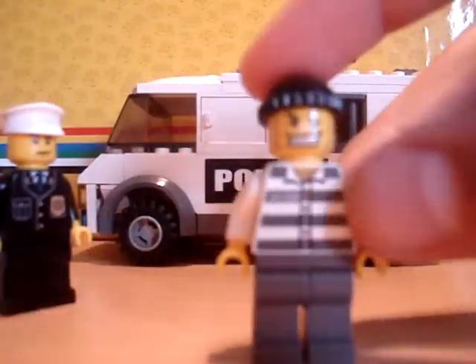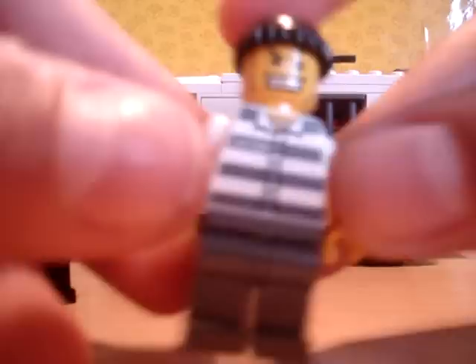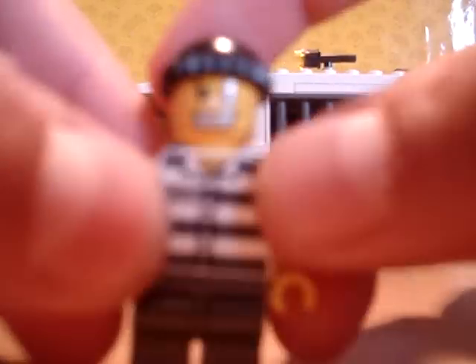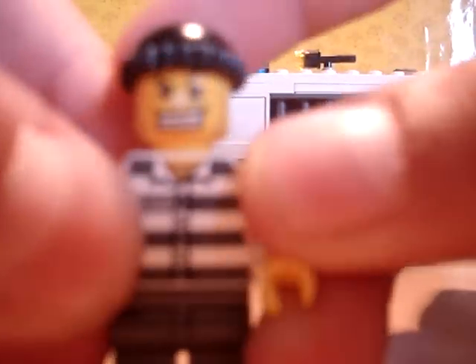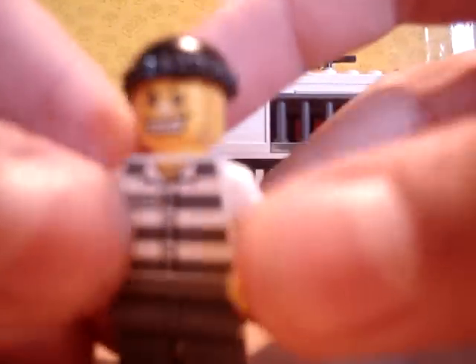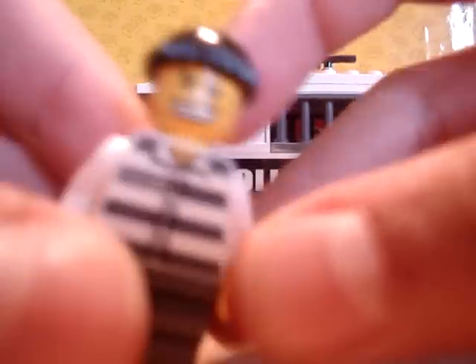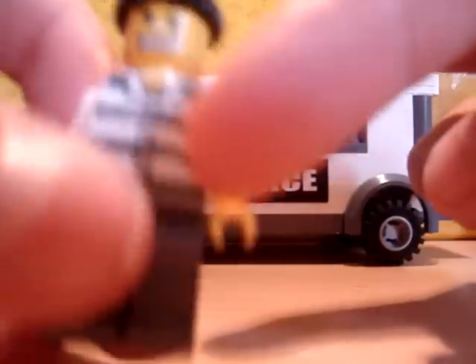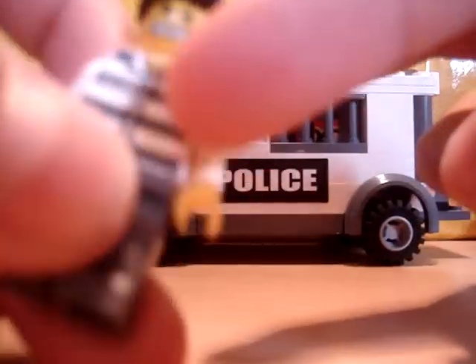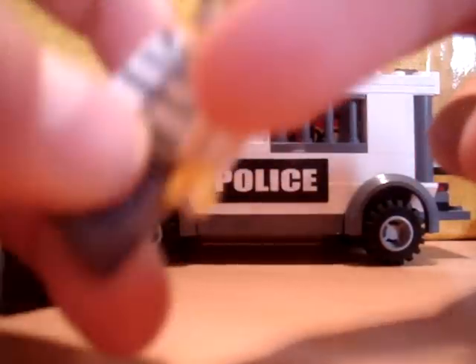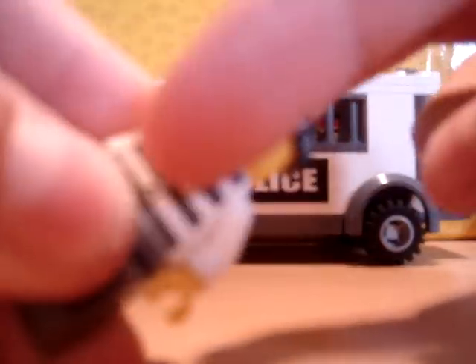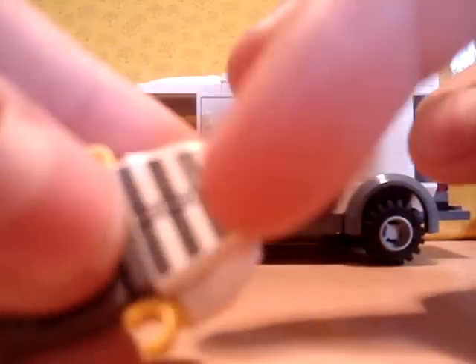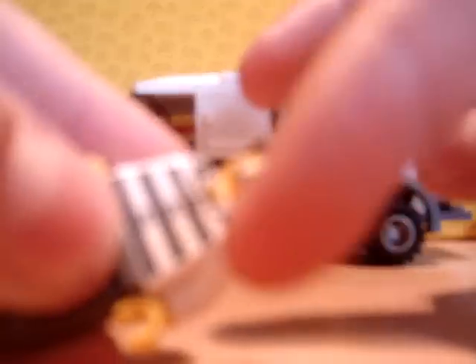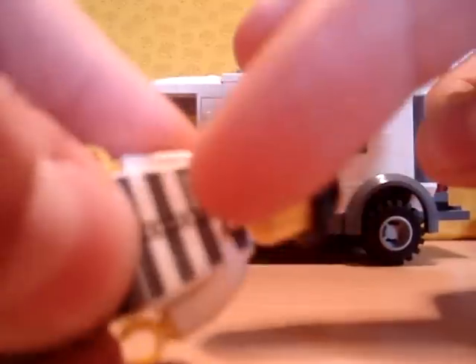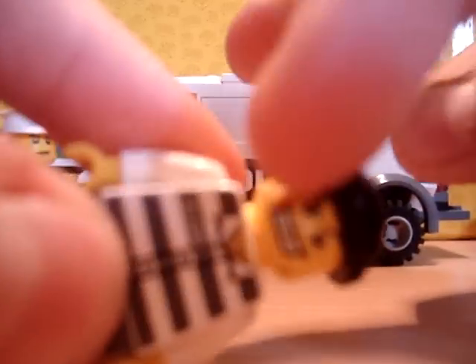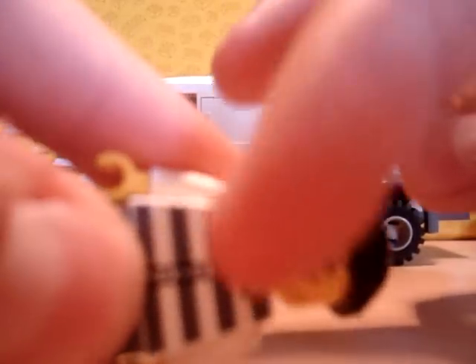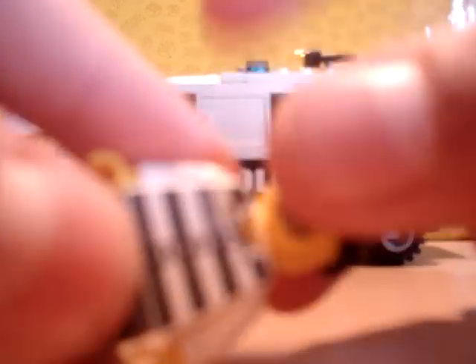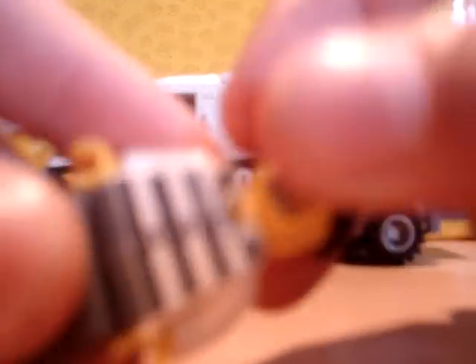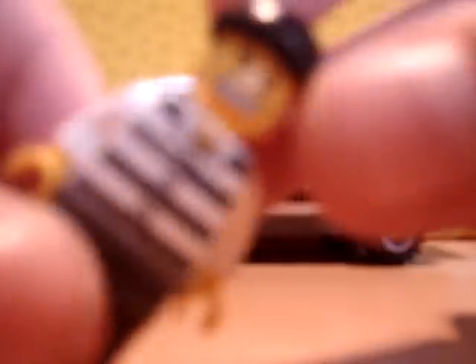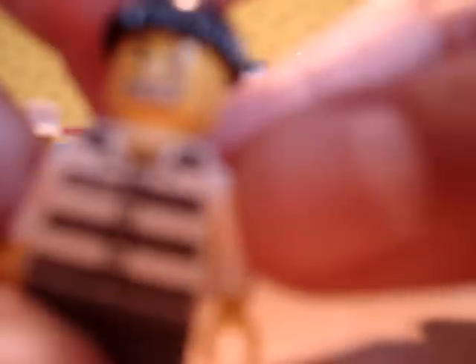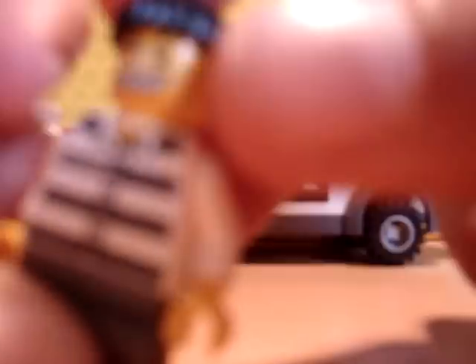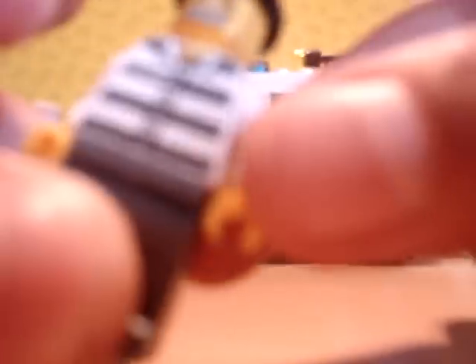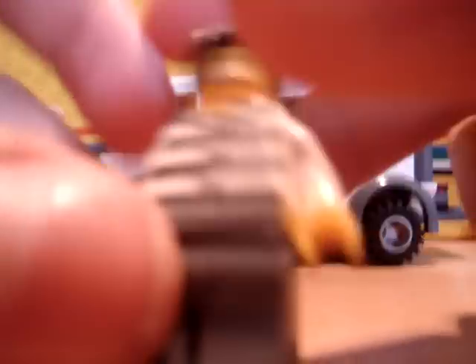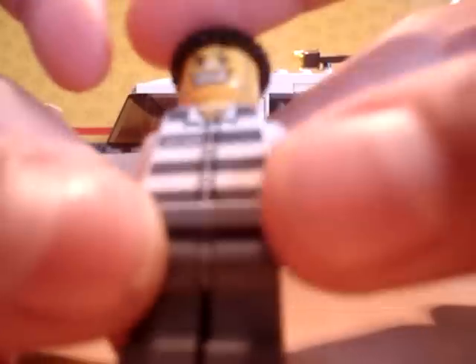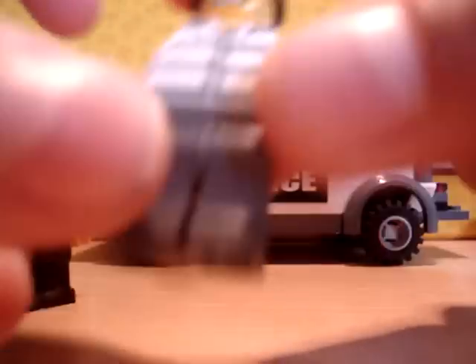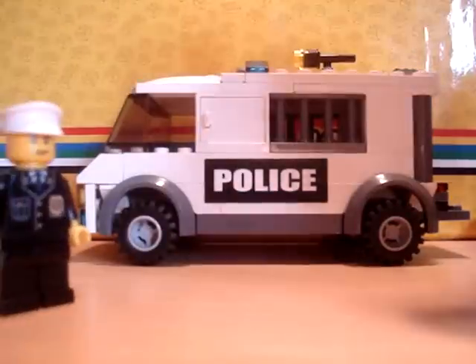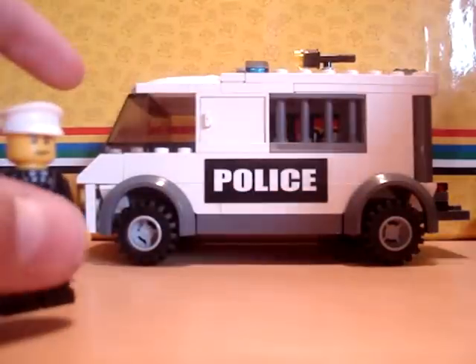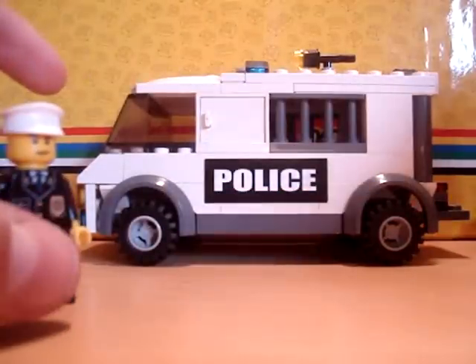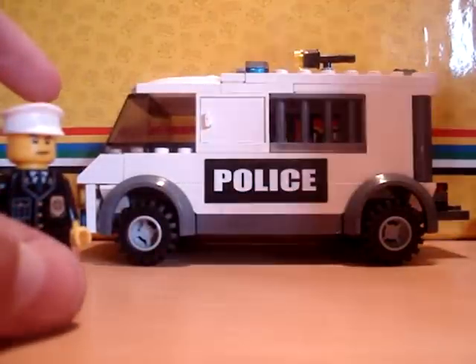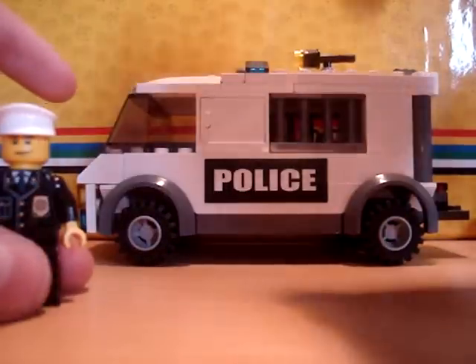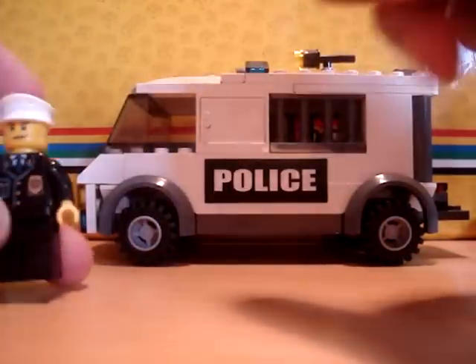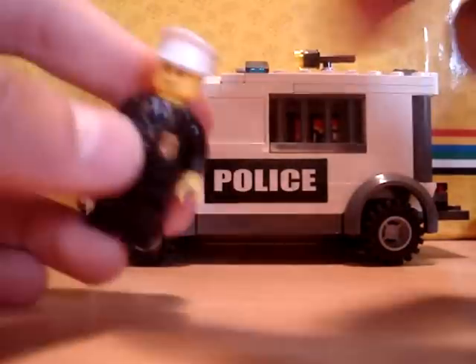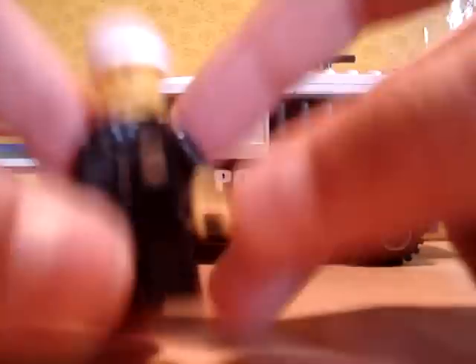Starting off with the prisoner — he's really good. I really like the features and the articulation they've given him on the figure. For the new prisoners, well, right now it's old, but for this set's age, it's really good.